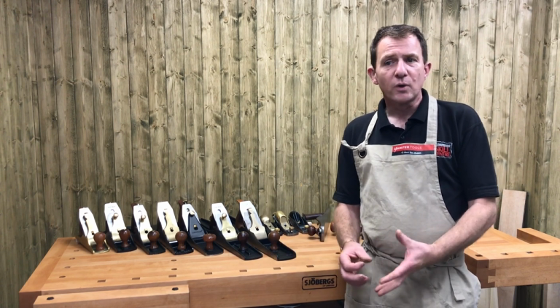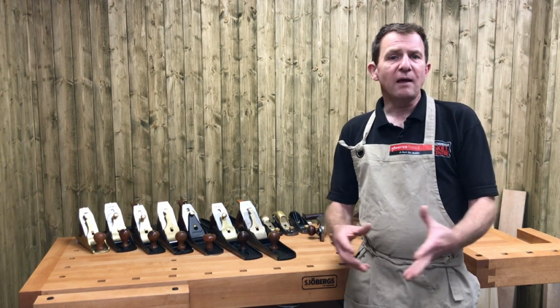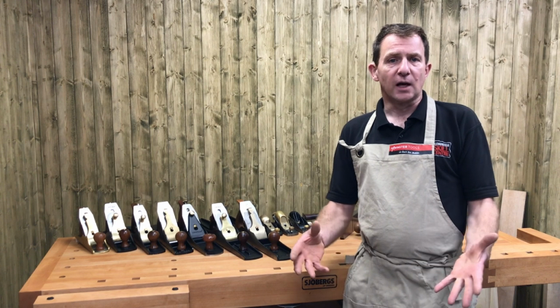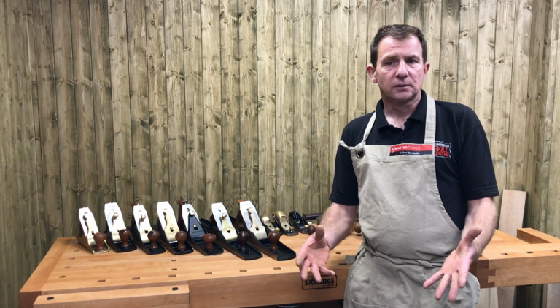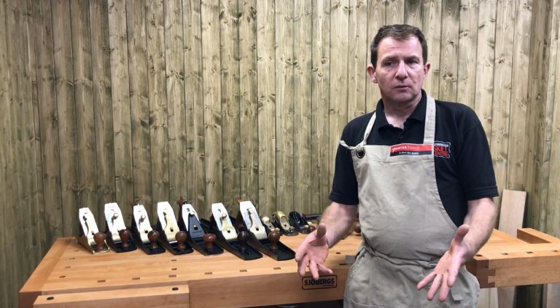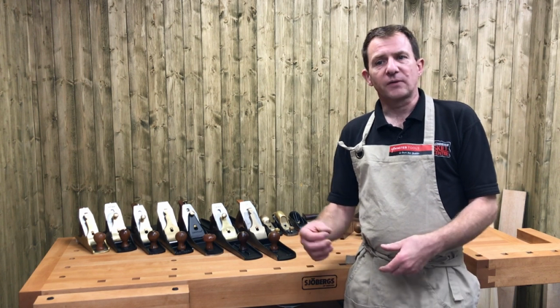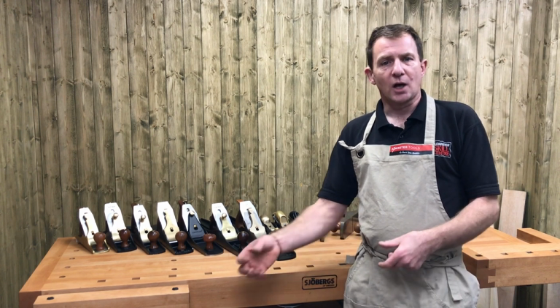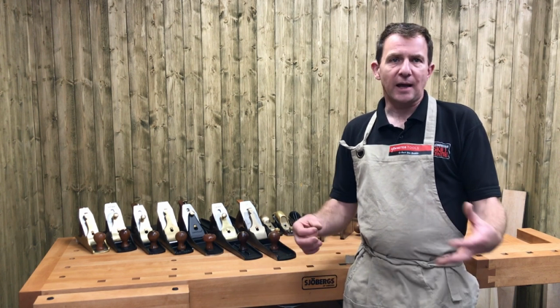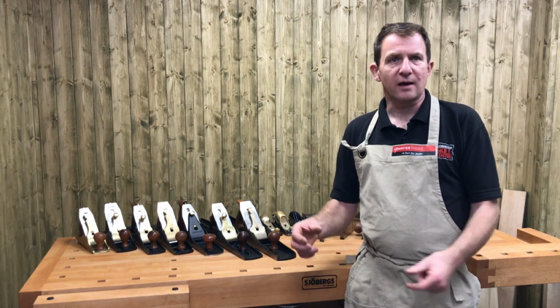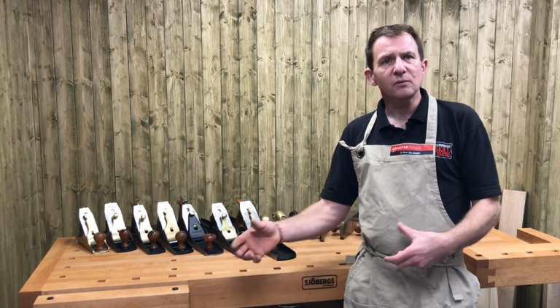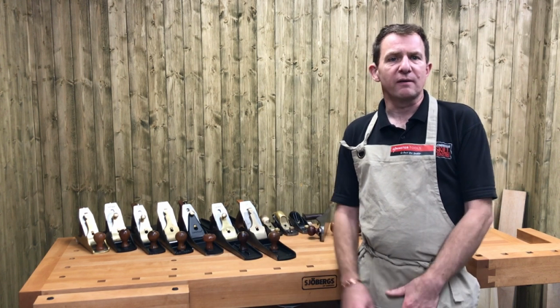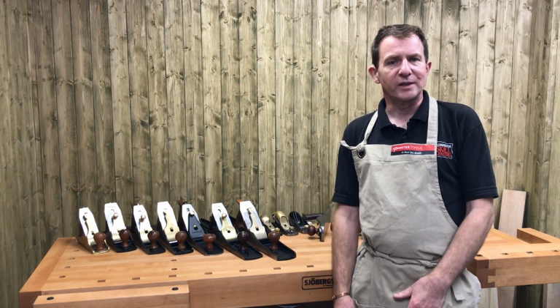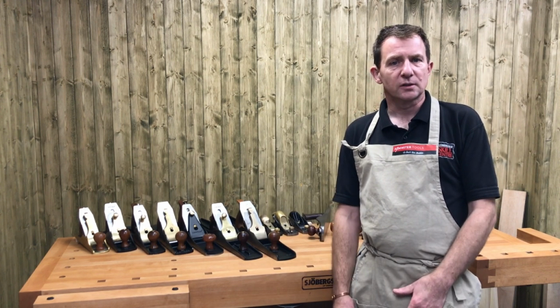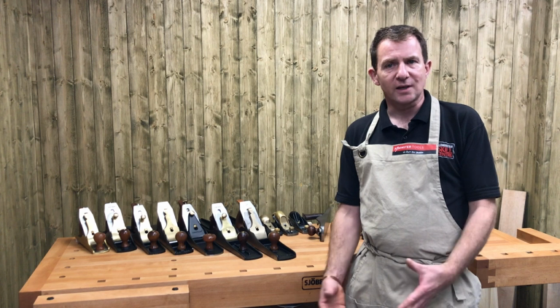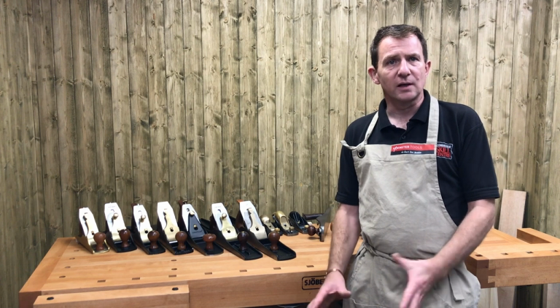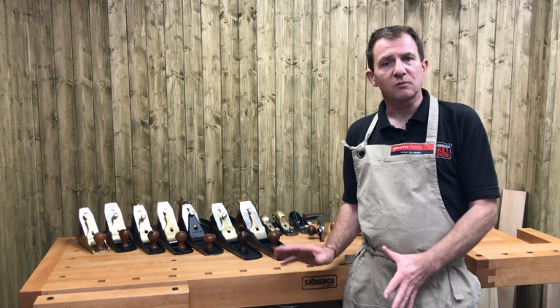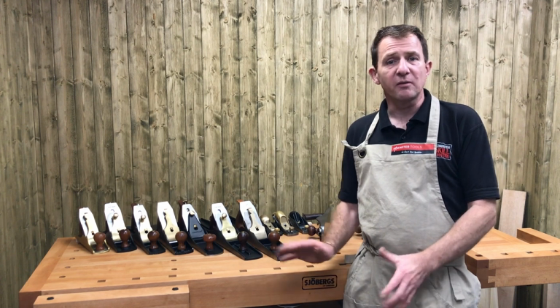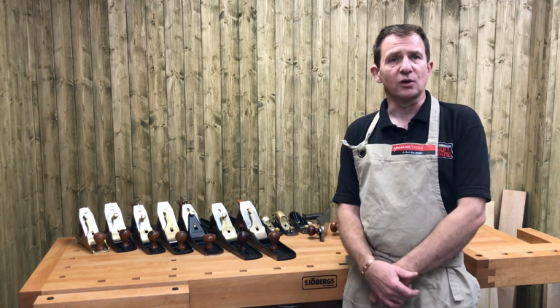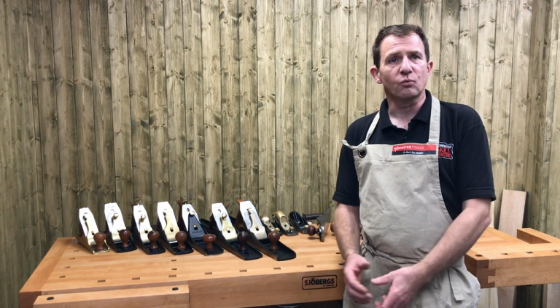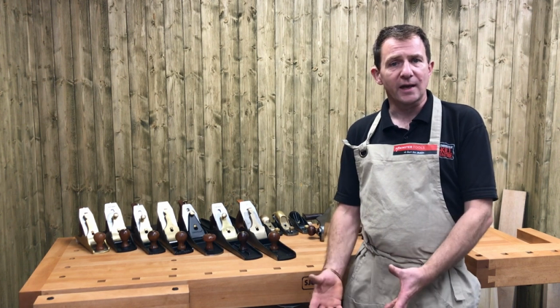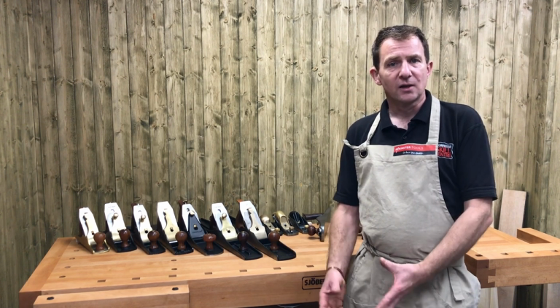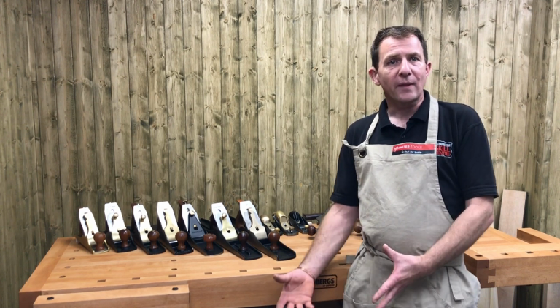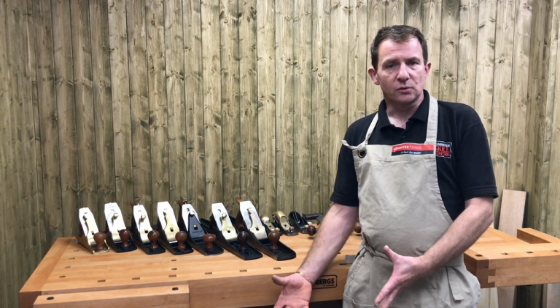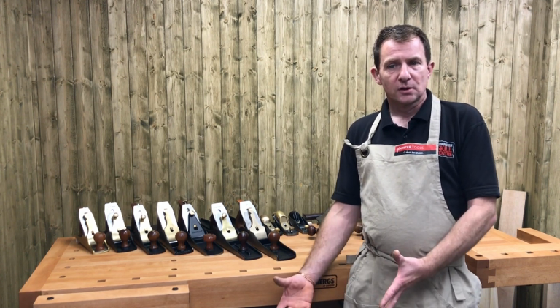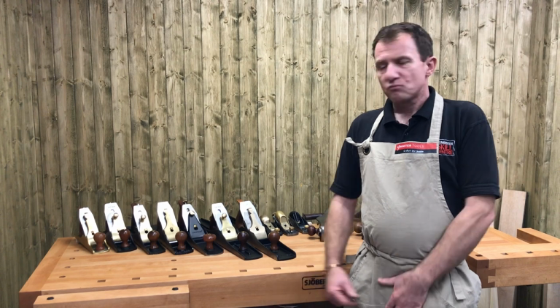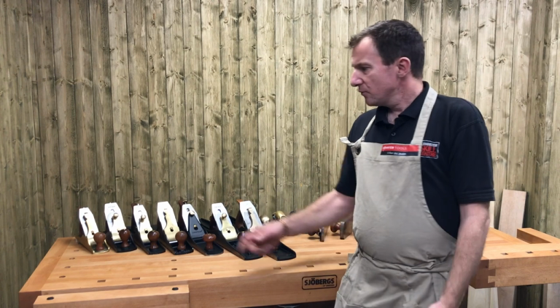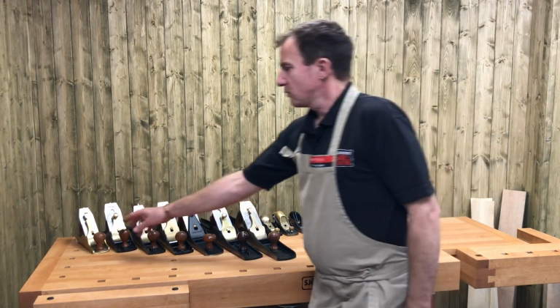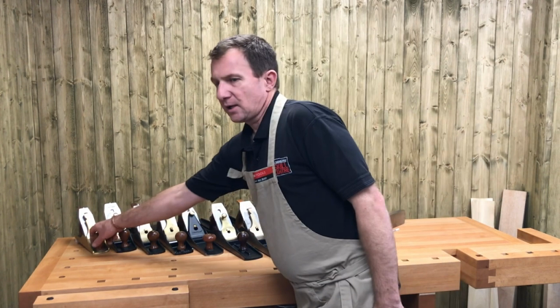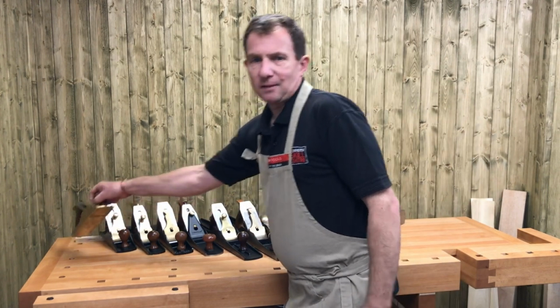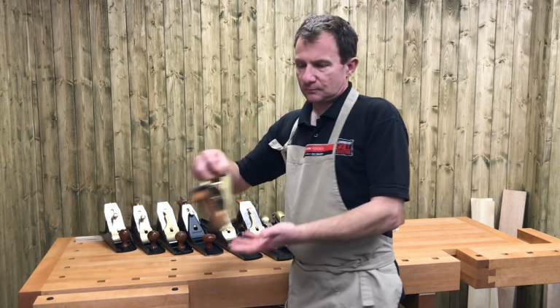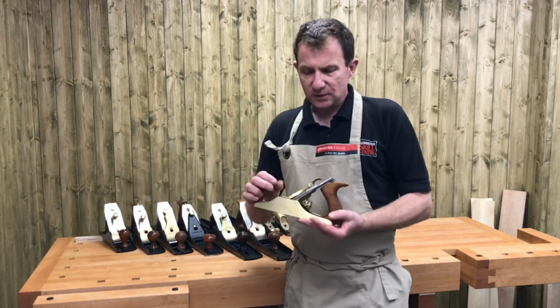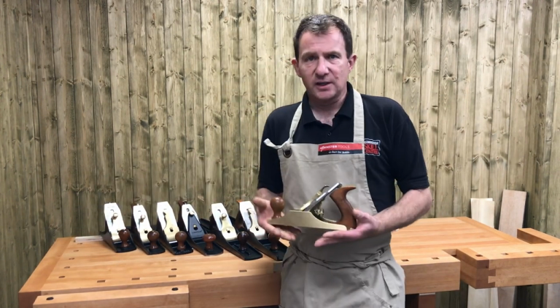We're not going to get everything done - with things like sharpening and how they go together, we're going to do that in the following weeks. So today it's really about giving you a little bit of basic knowledge of what you're looking at and what they do. Let's get into this.